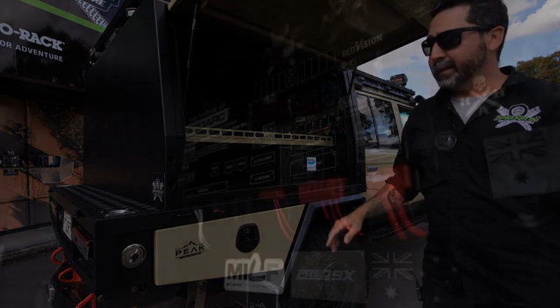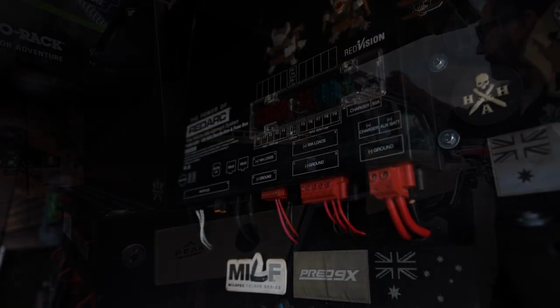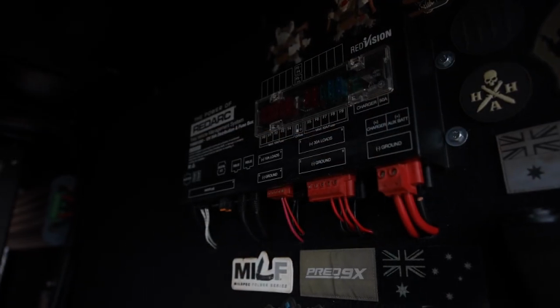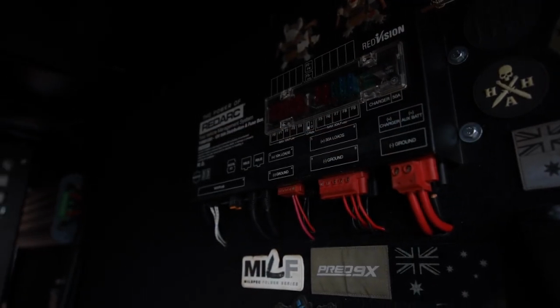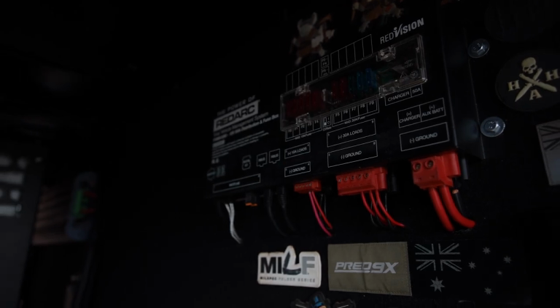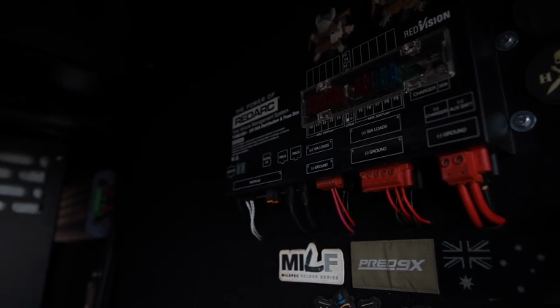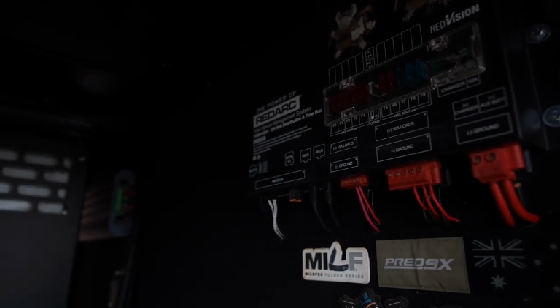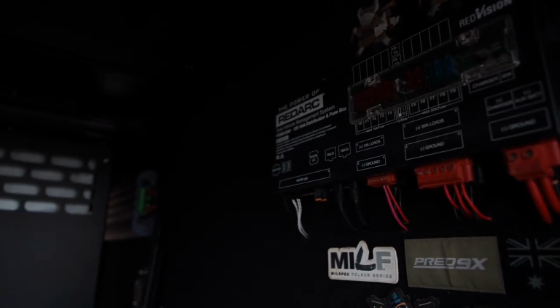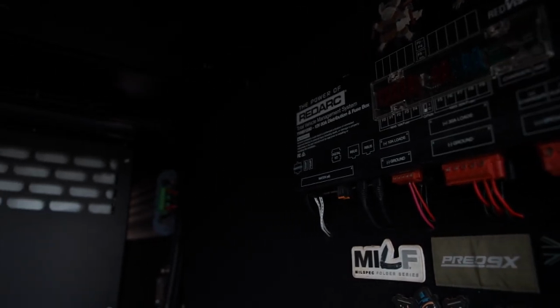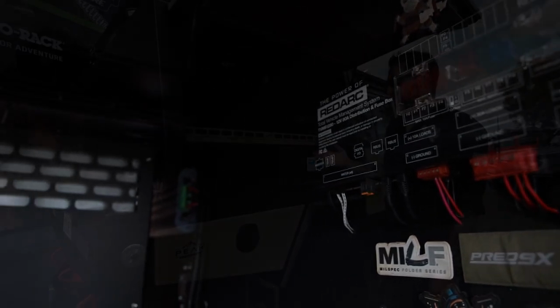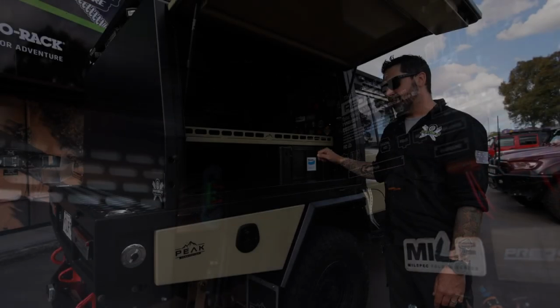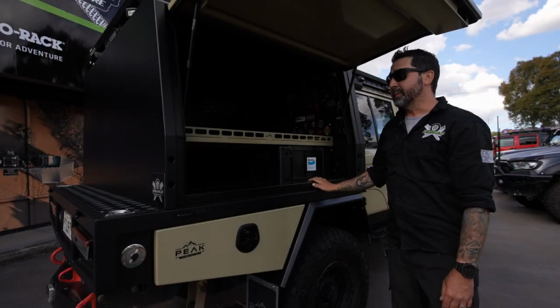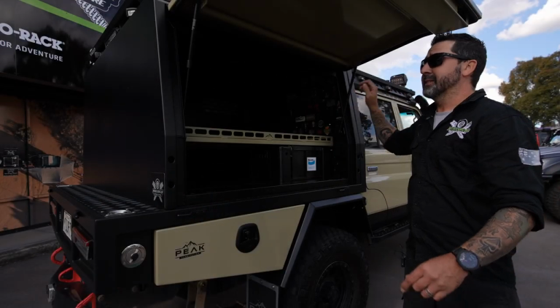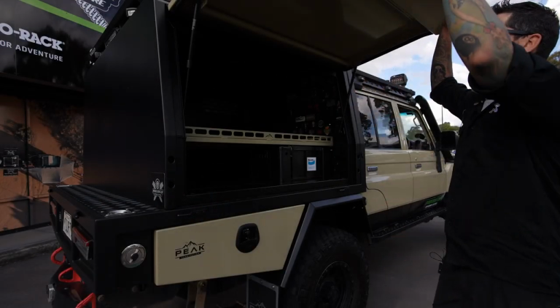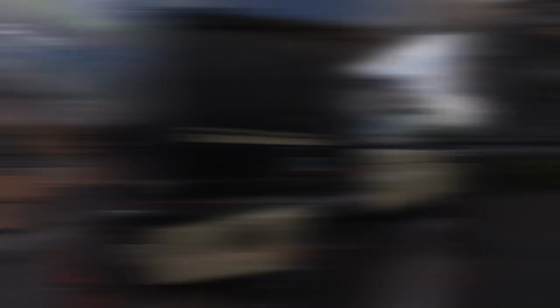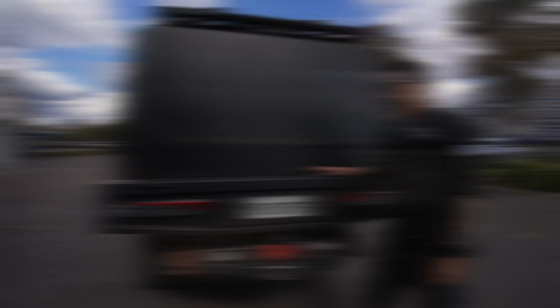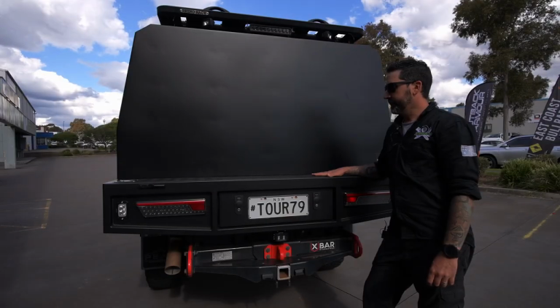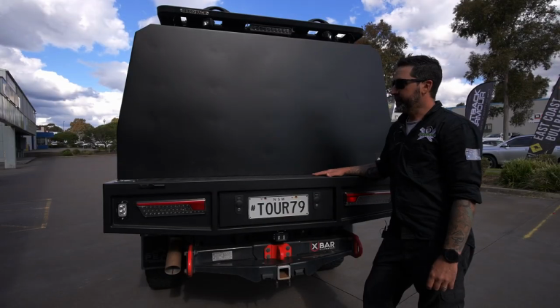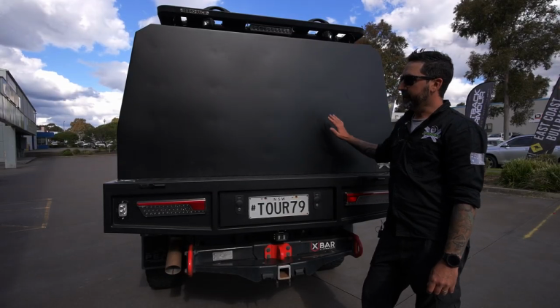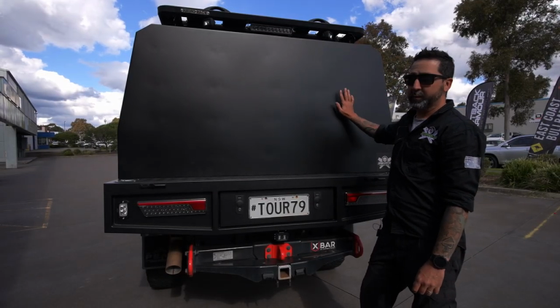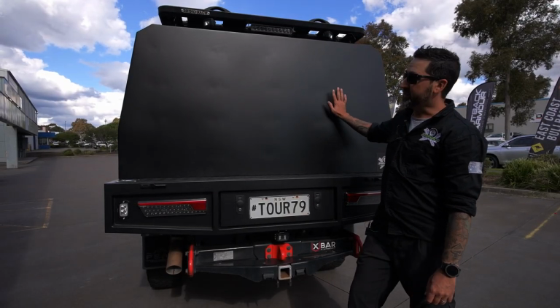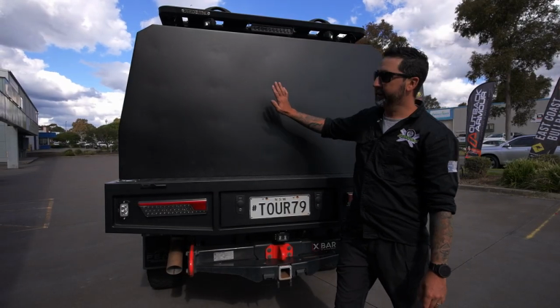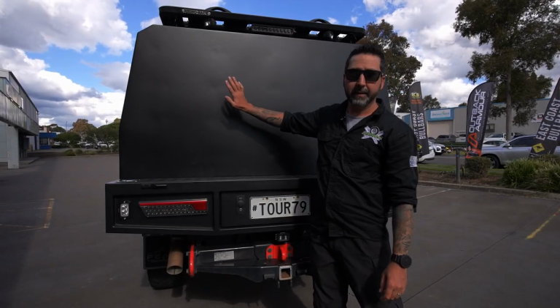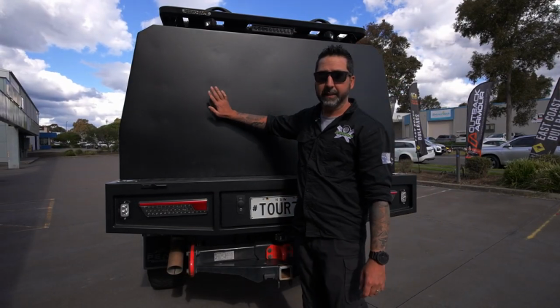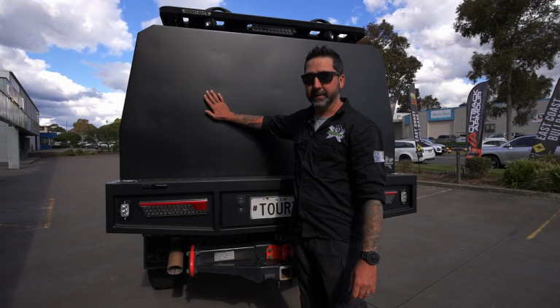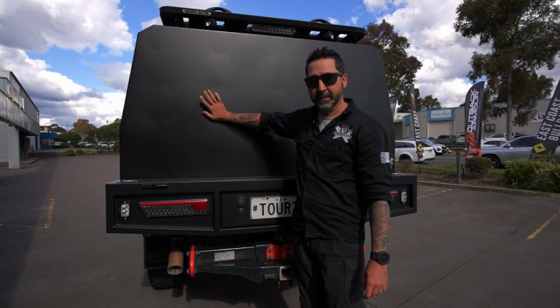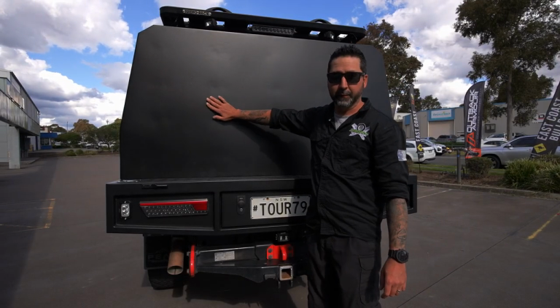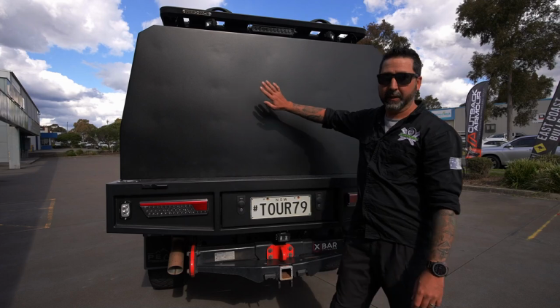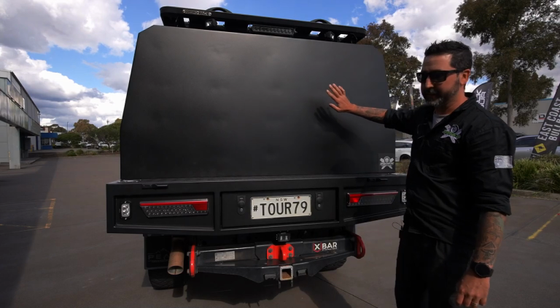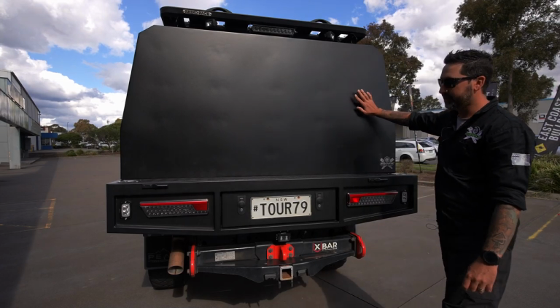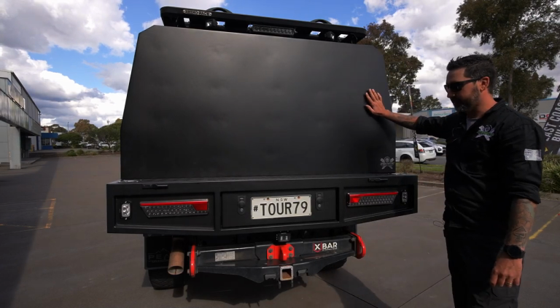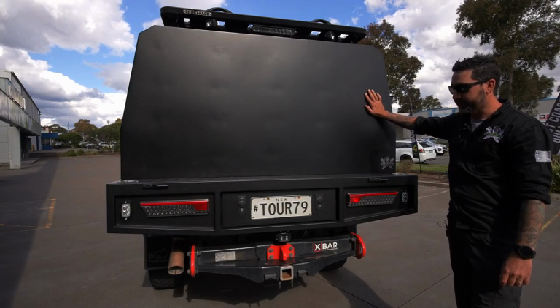As you can see, we've got a Red Vision setup and a couple of USB ports that cover this side of the canopy. At the rear of the canopy there will be some spare wheel carriers. We didn't get a chance to fit them before the show at this time, but they'll be going on.